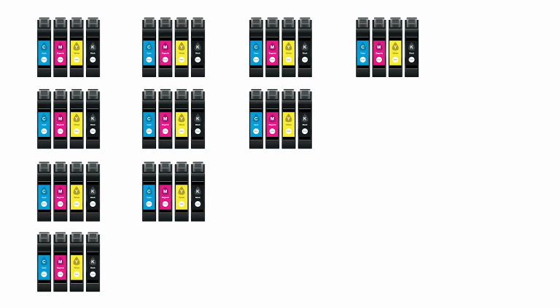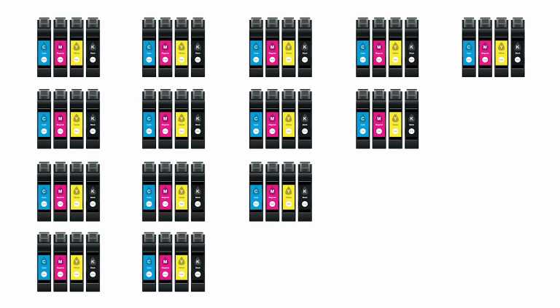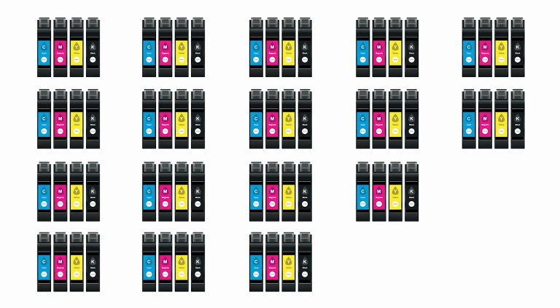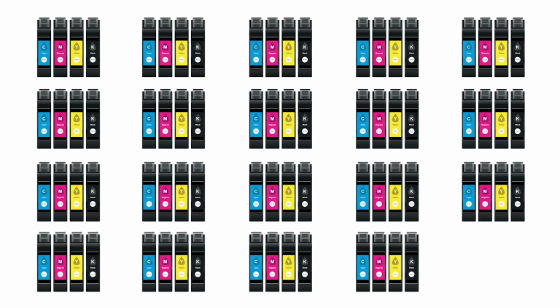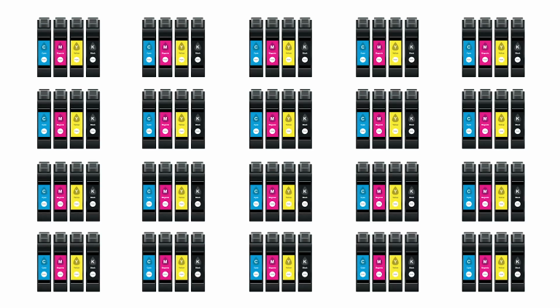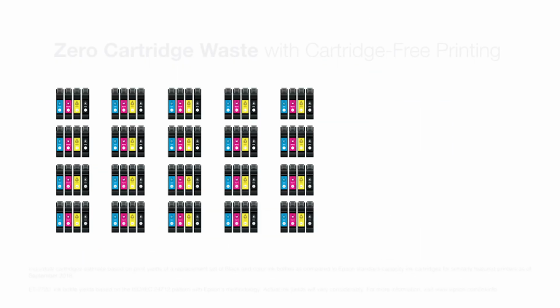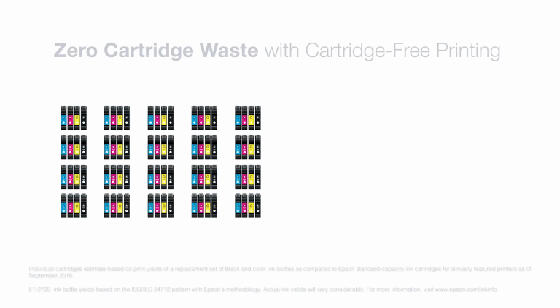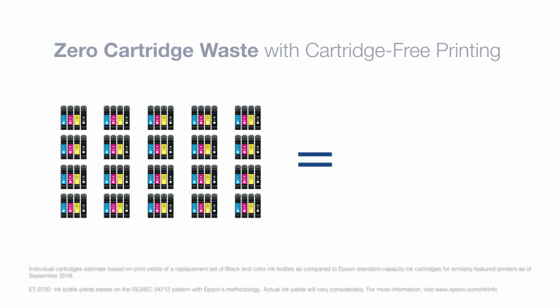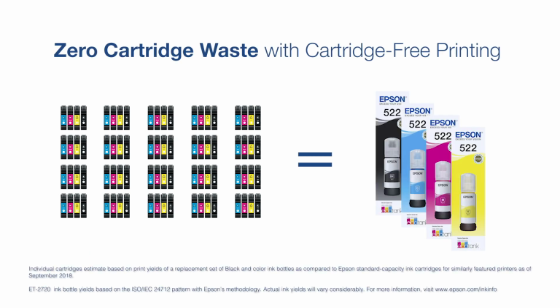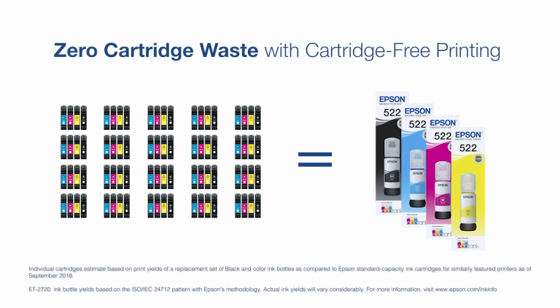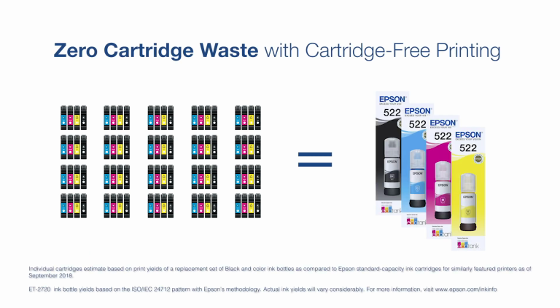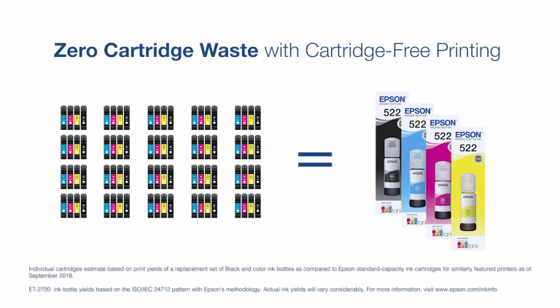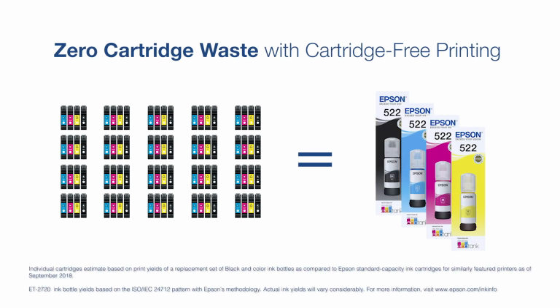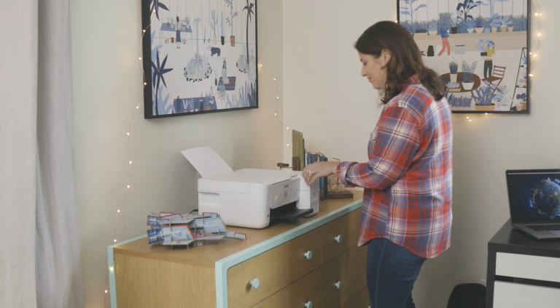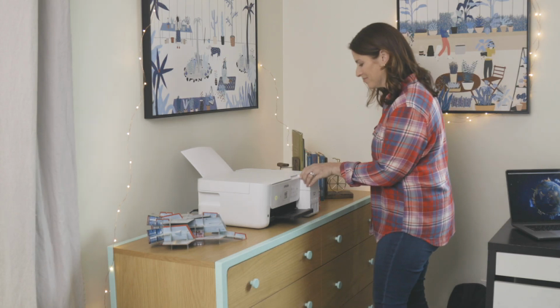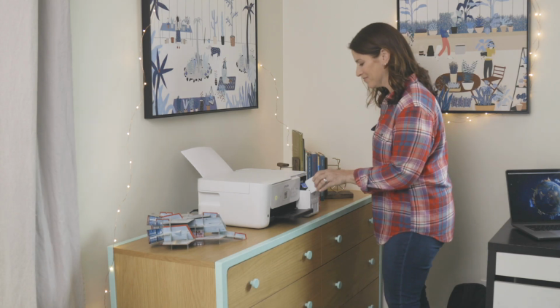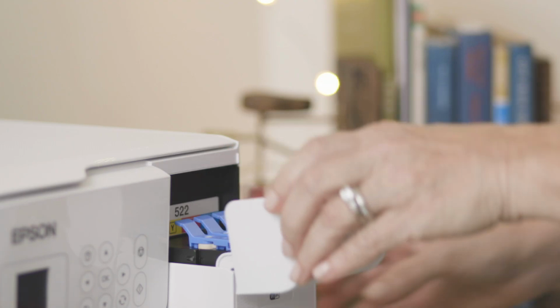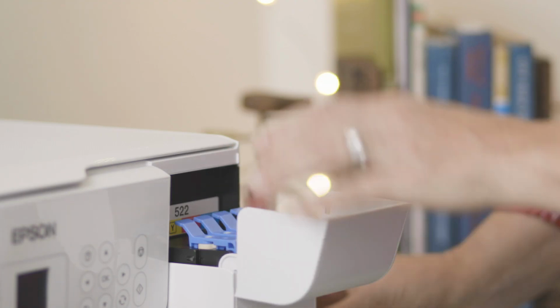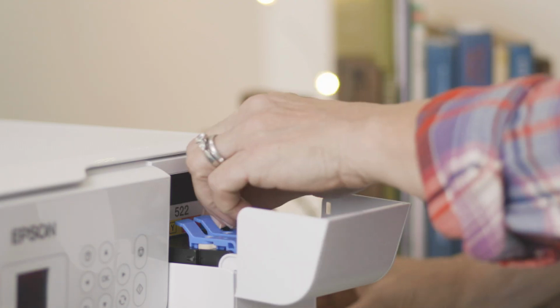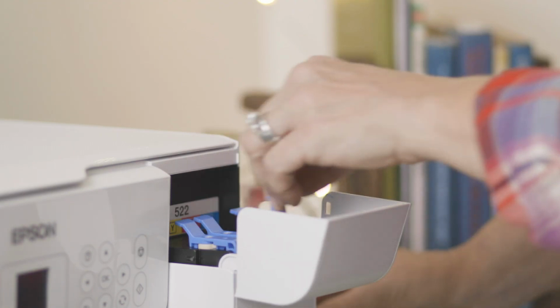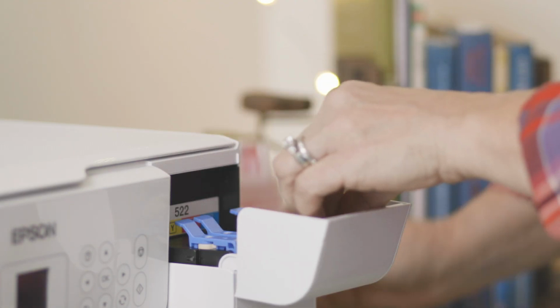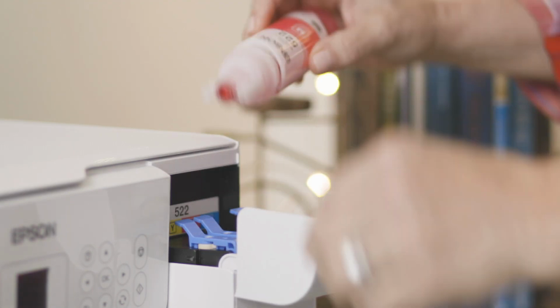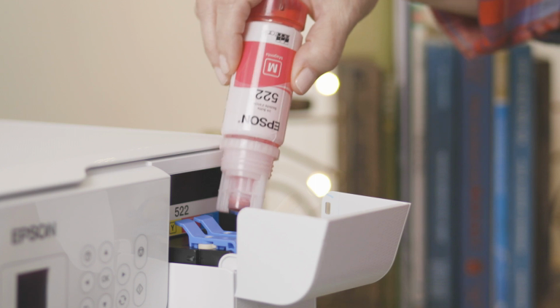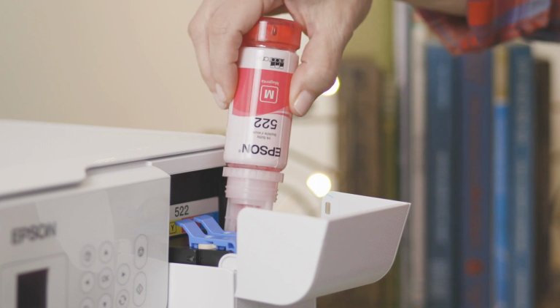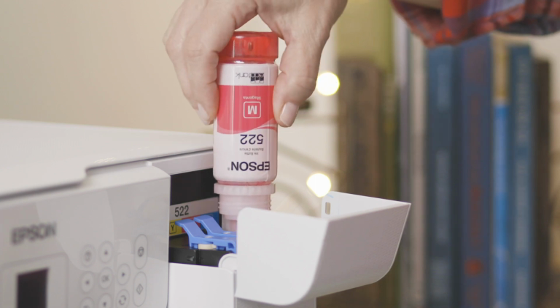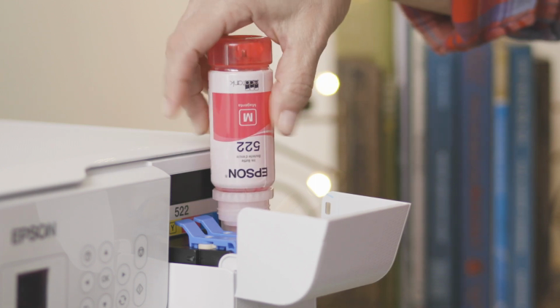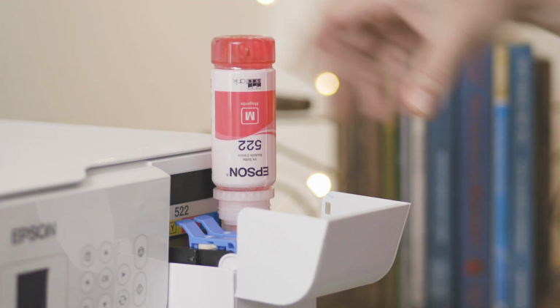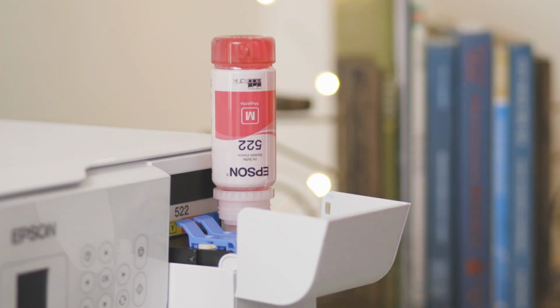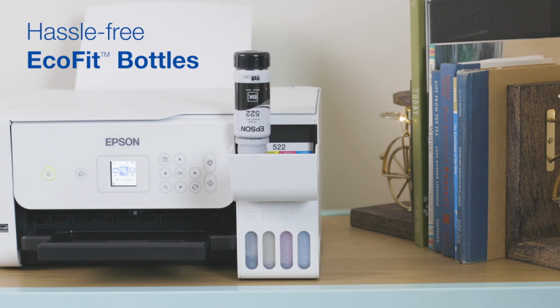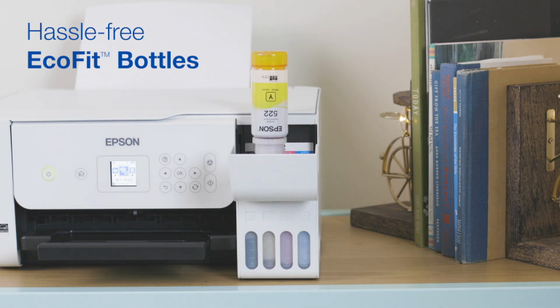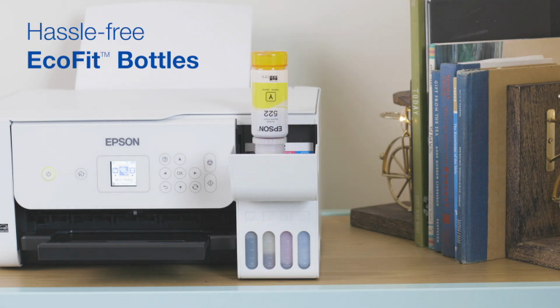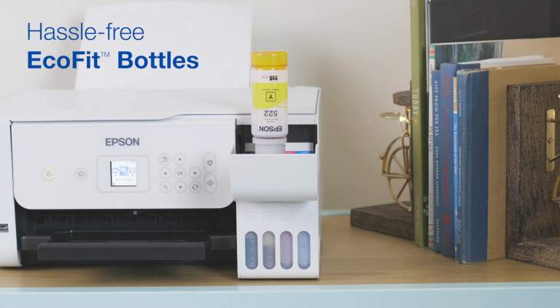Since one set of bottles is equivalent to about 80 individual ink cartridges, you'll also reduce waste. Plus, the EcoFit bottles are uniquely keyed for hassle-free filling of each color.